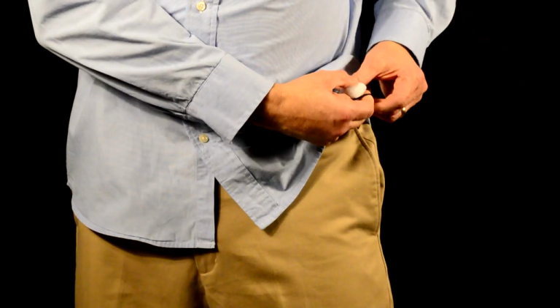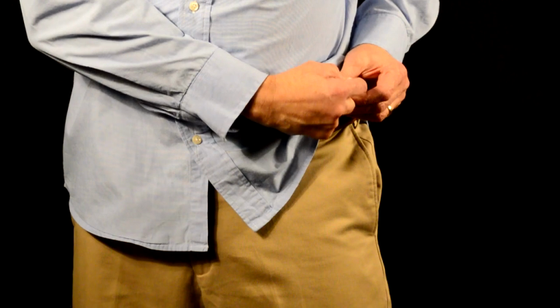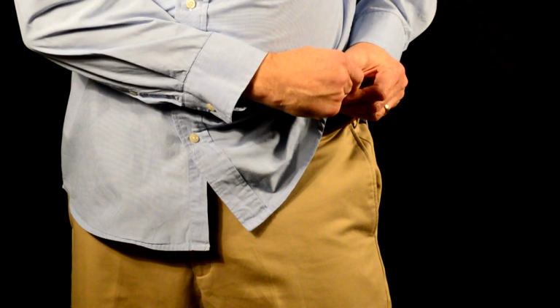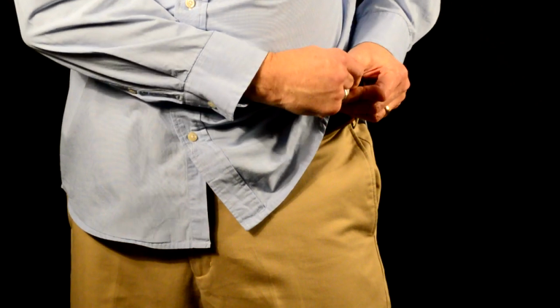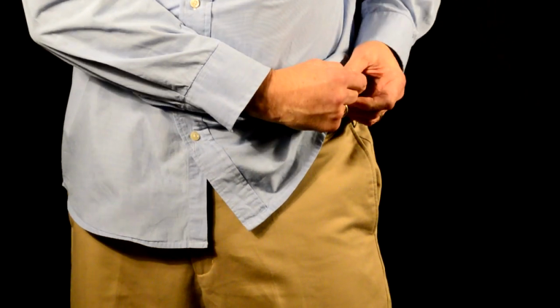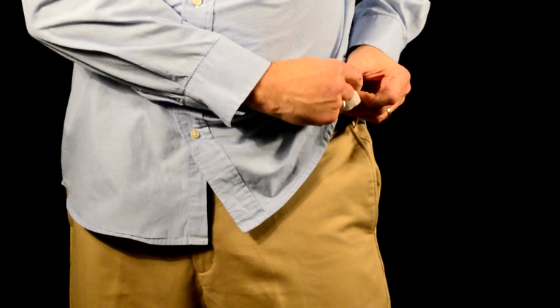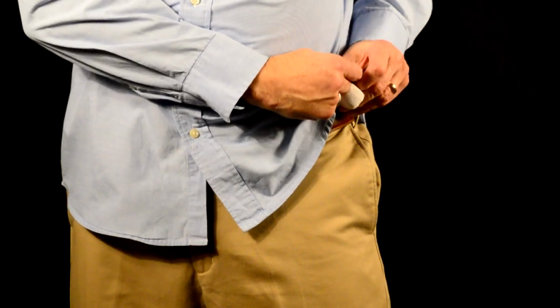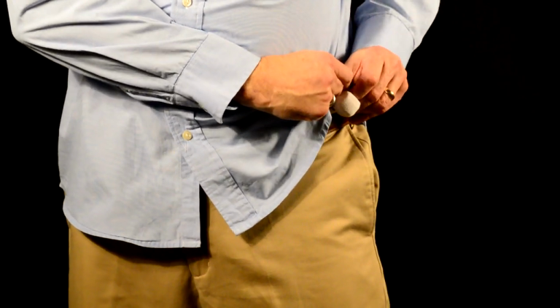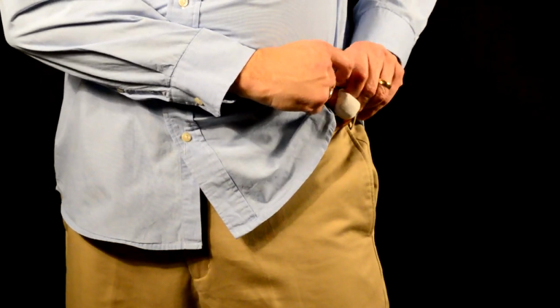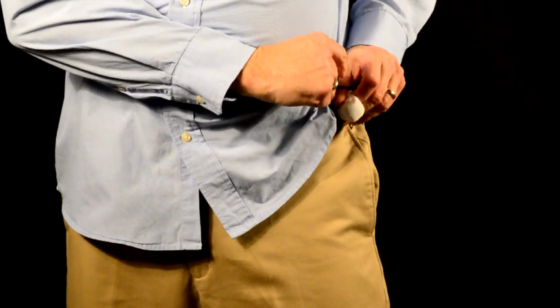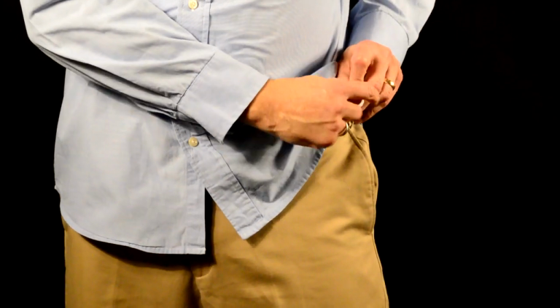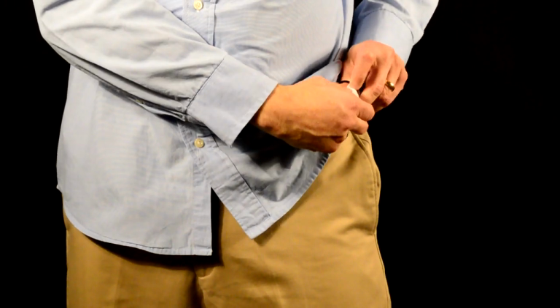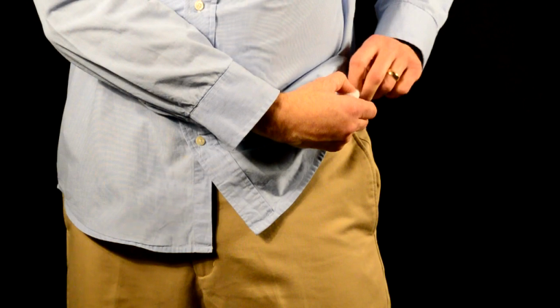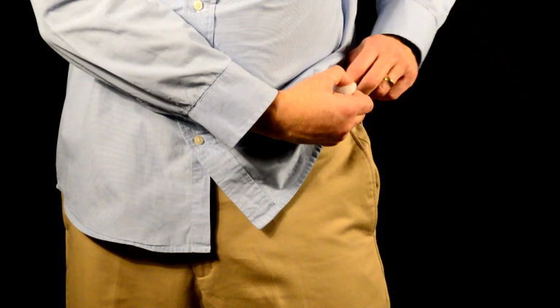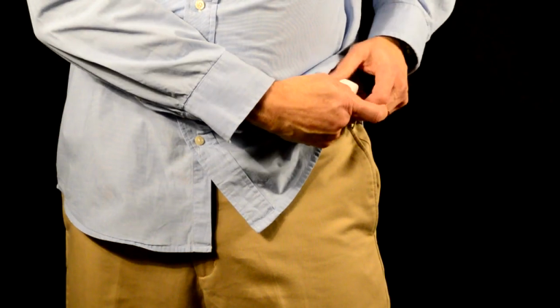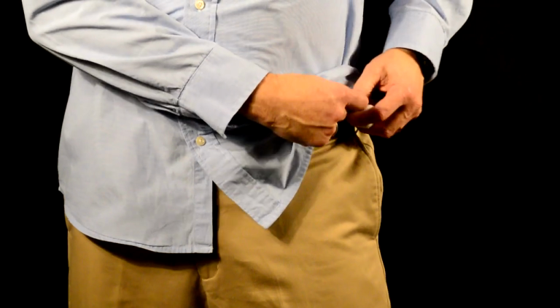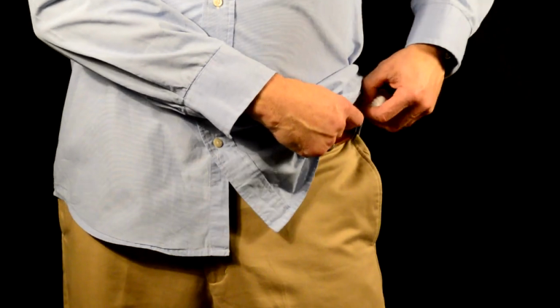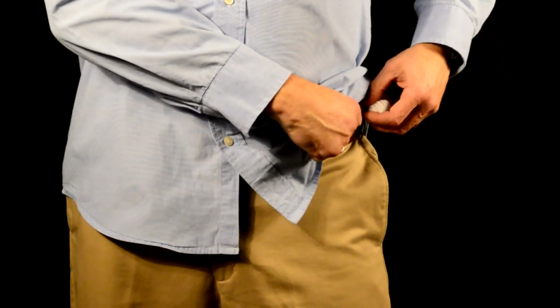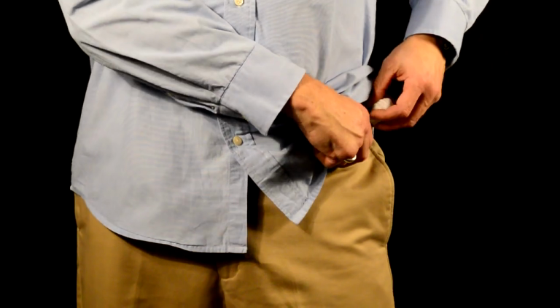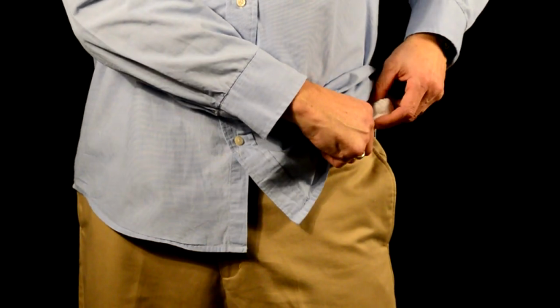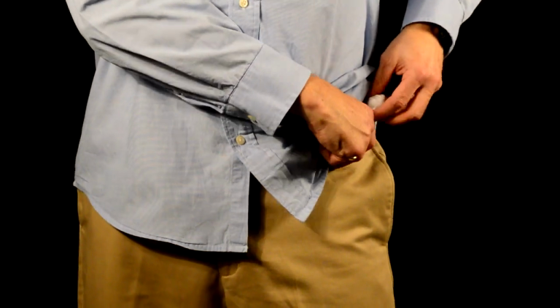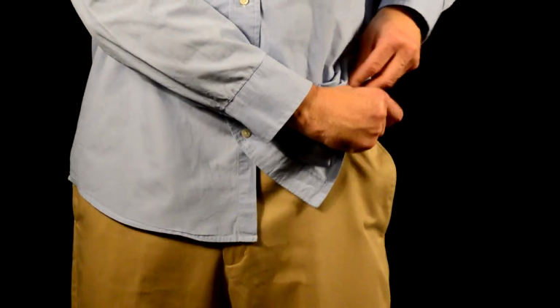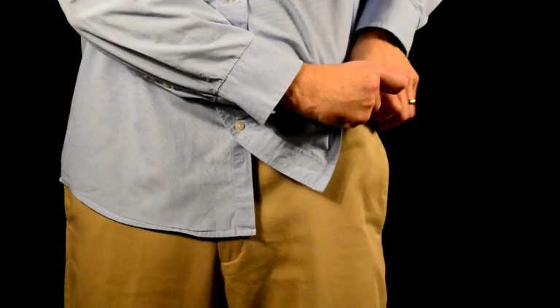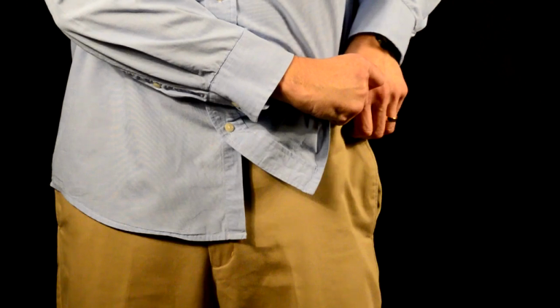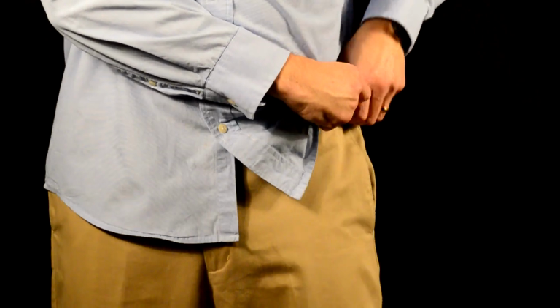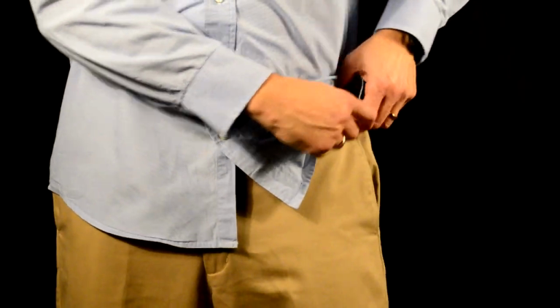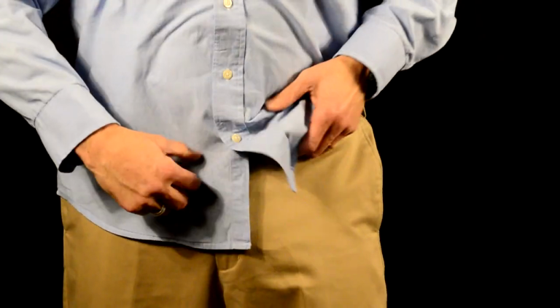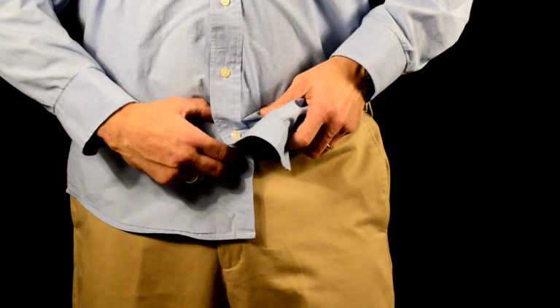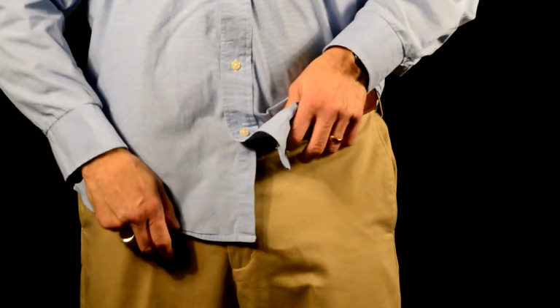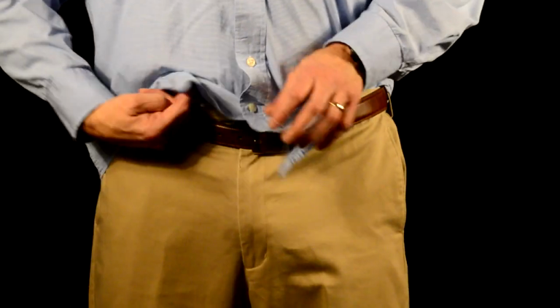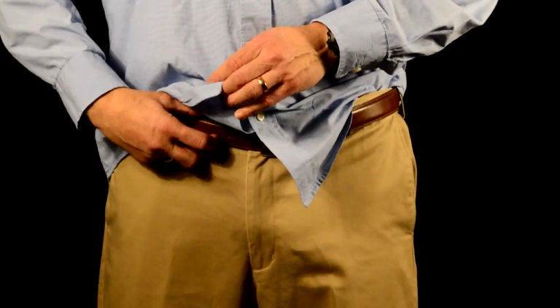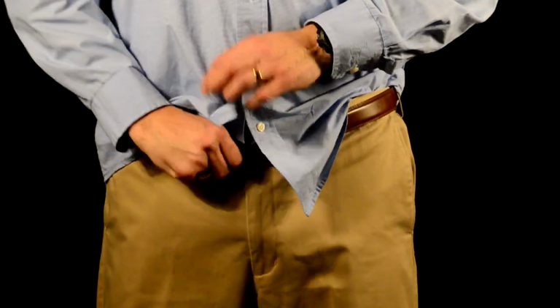That puts the cube in place. Sometimes, if I want it extra tight, I will put it through the retaining band twice. Once I've got that, I've got this bulge in my t-shirt. I tuck that under my belt. It doesn't interfere with my shirt in any way.